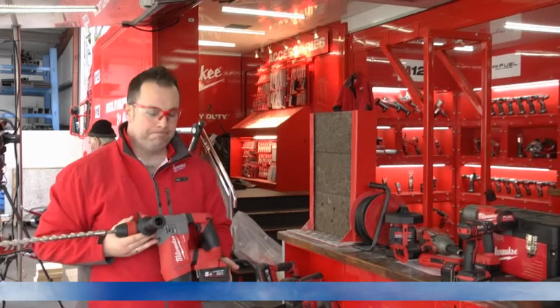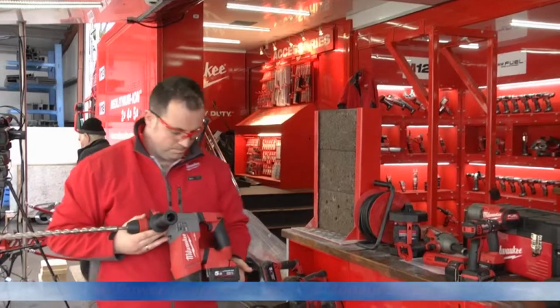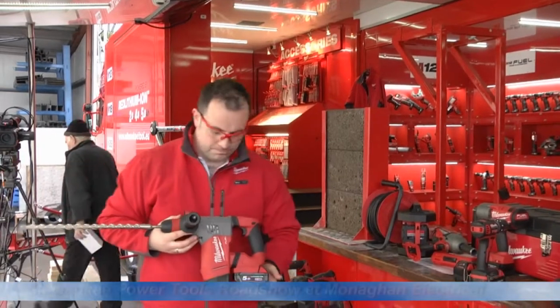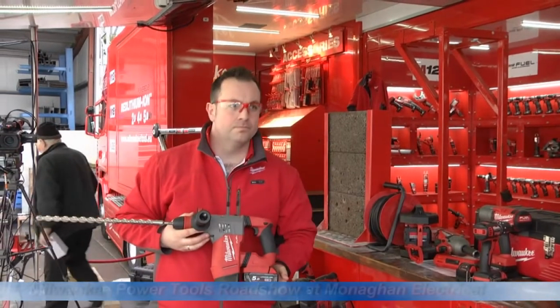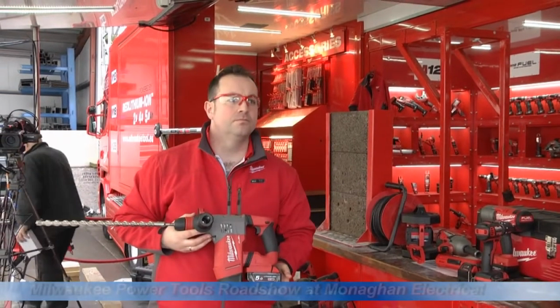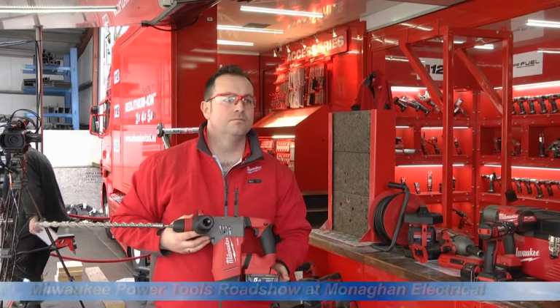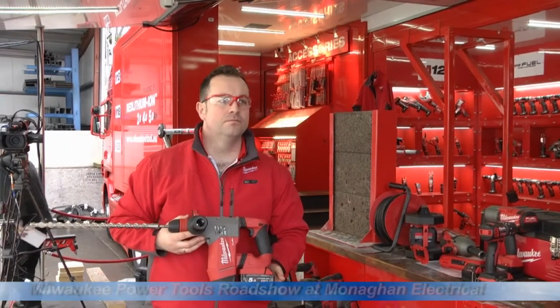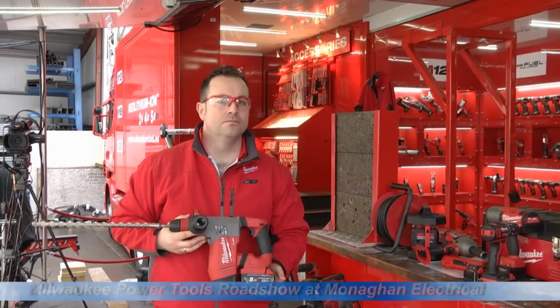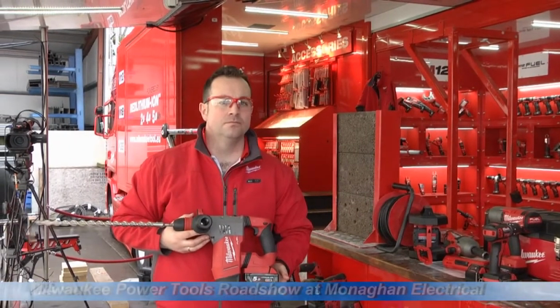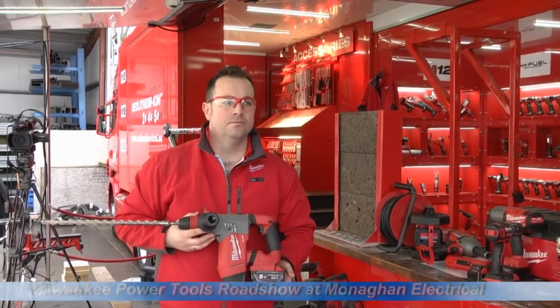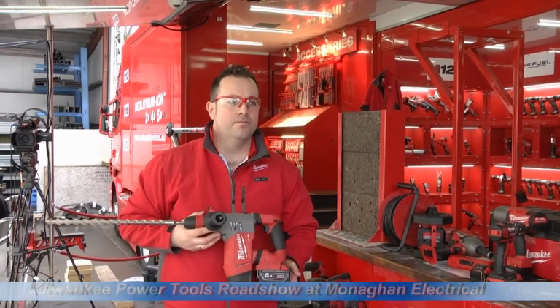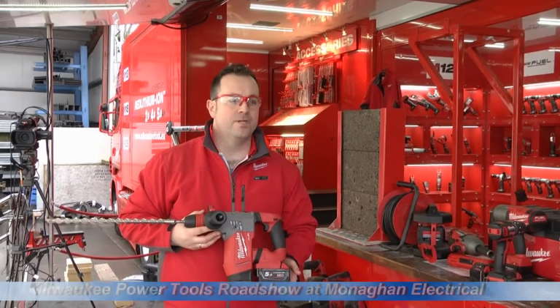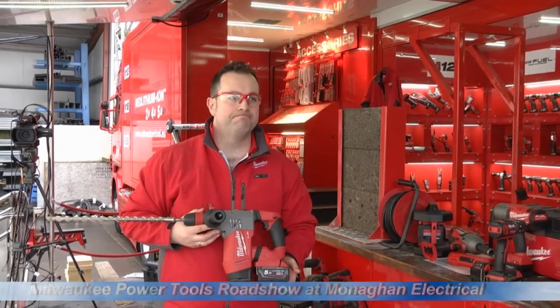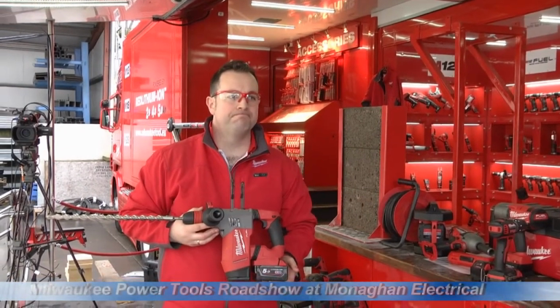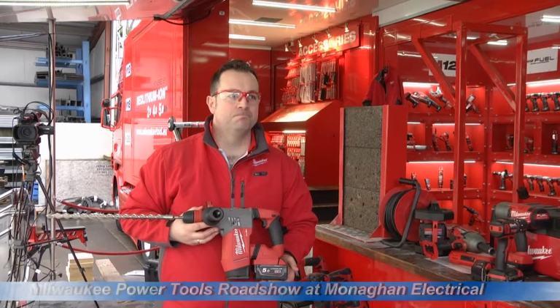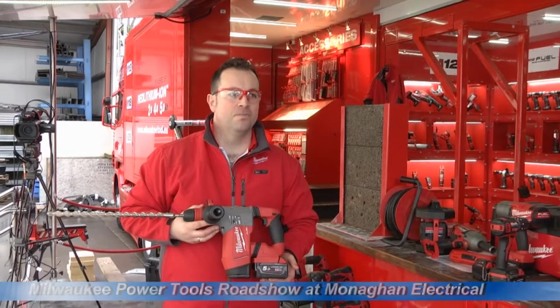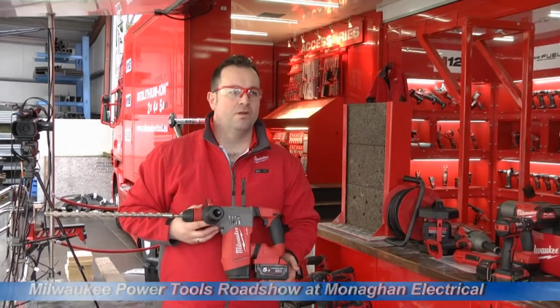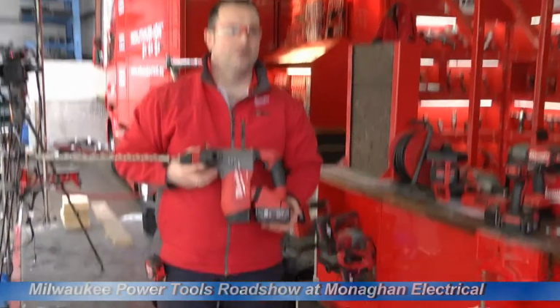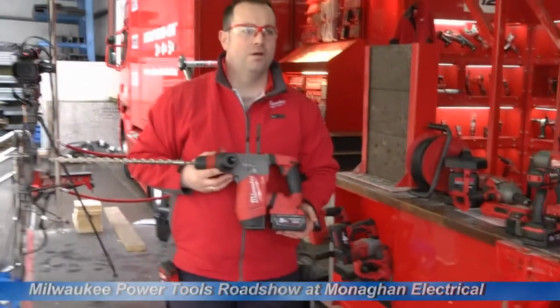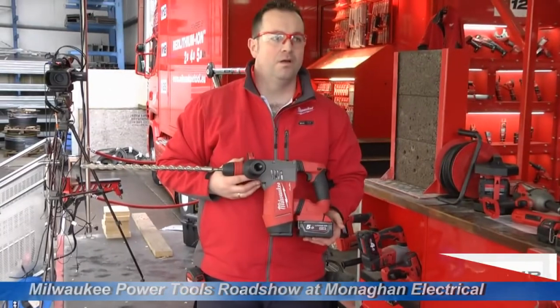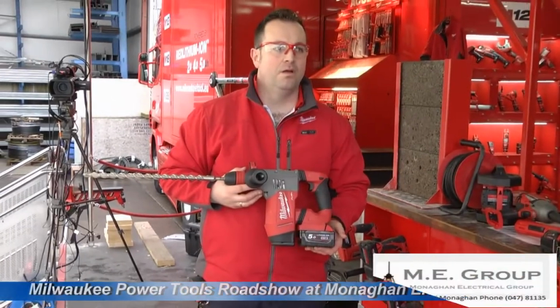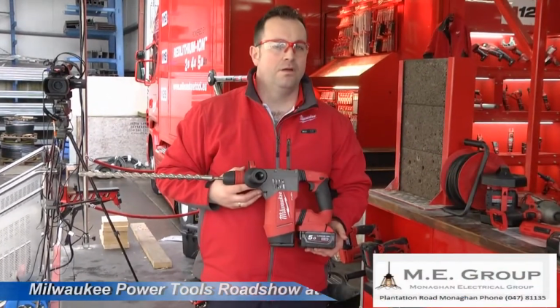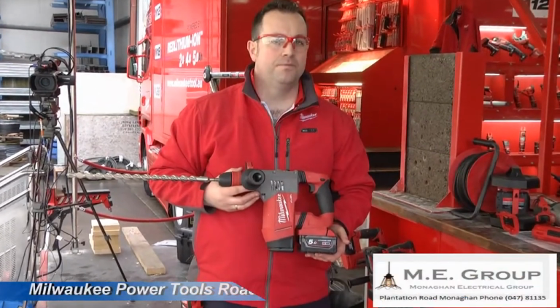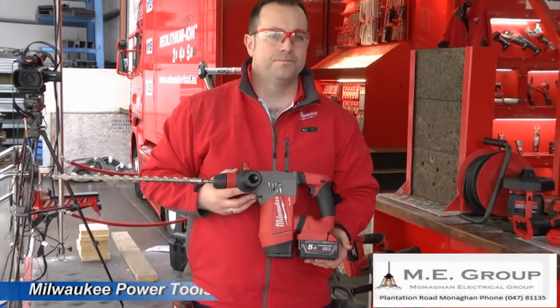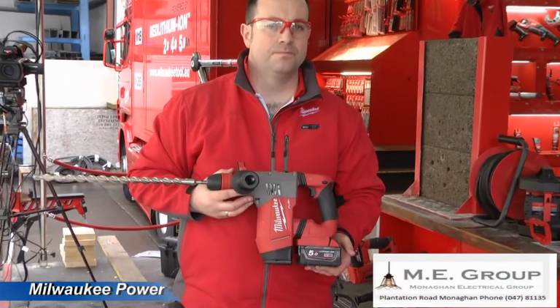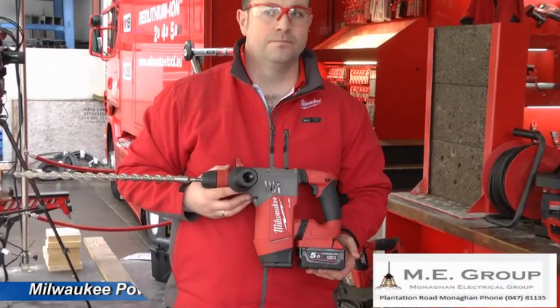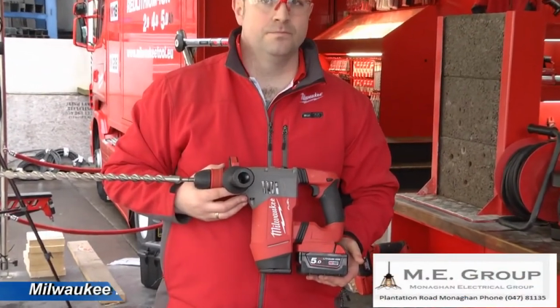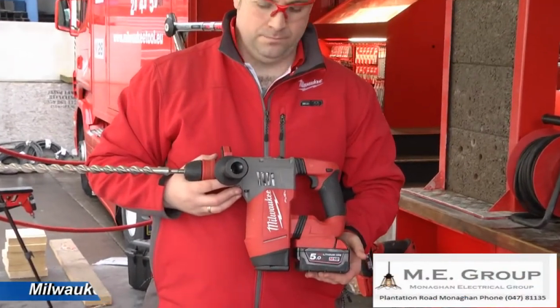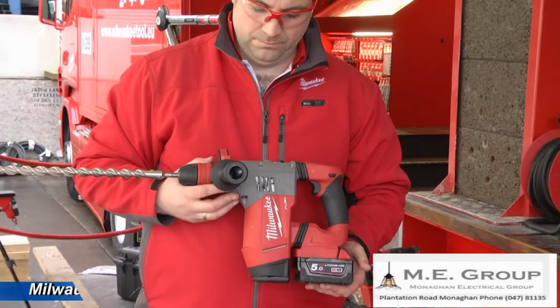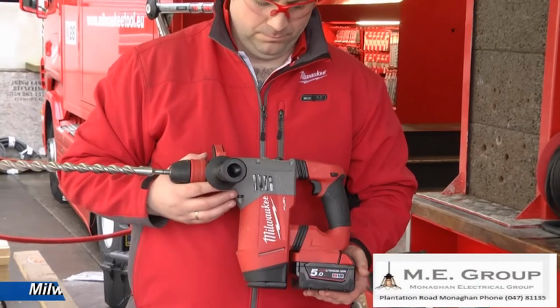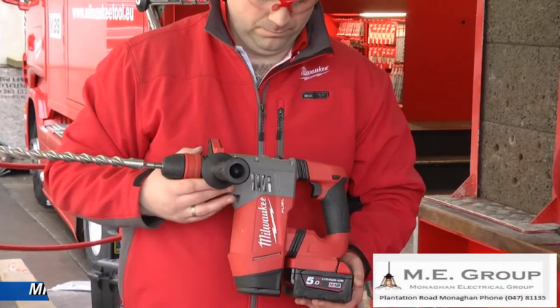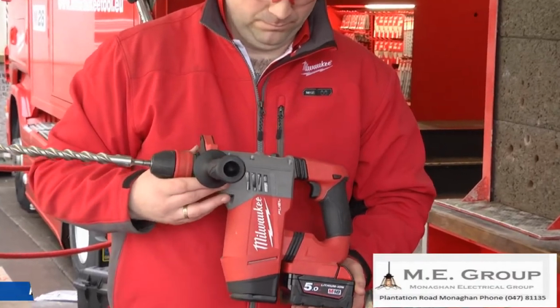Come back to Manhattan. We're going to test the new SDS fuel. It's got 5.2 joules, three settings for chiselling, hammering, and SDS work. NARS is going to demonstrate it for us now.